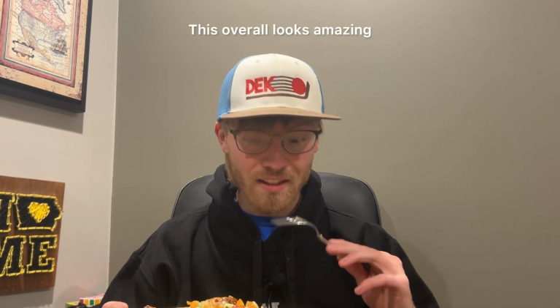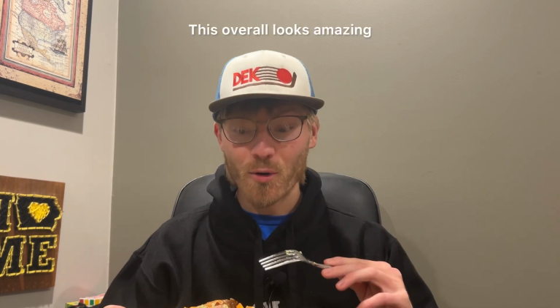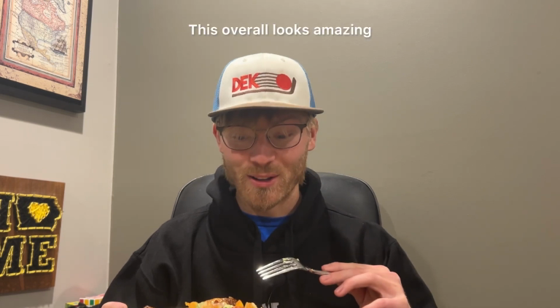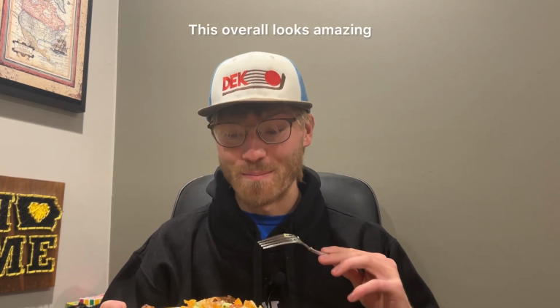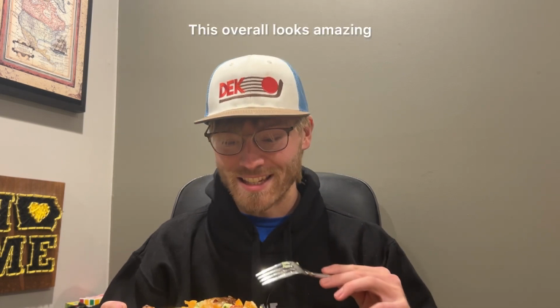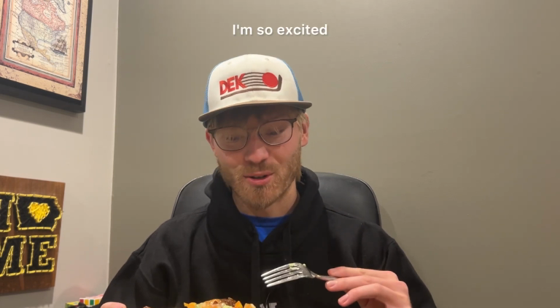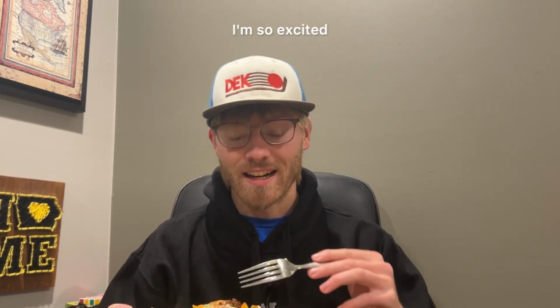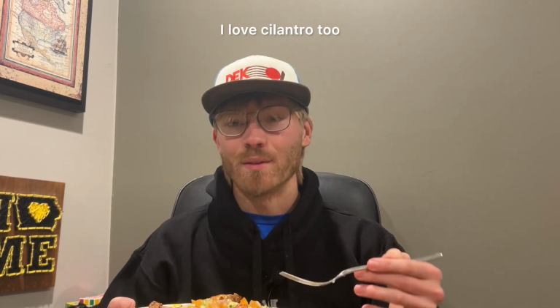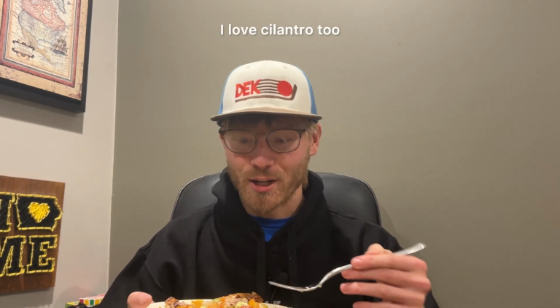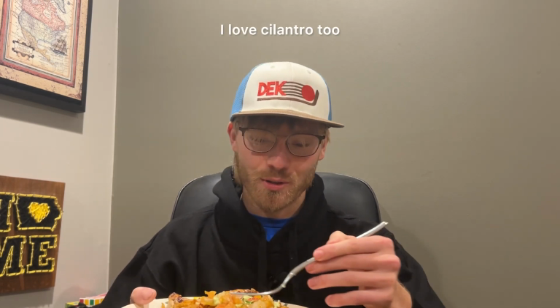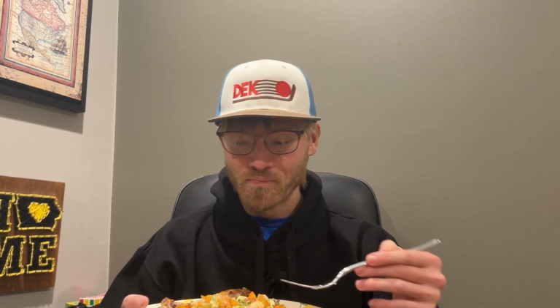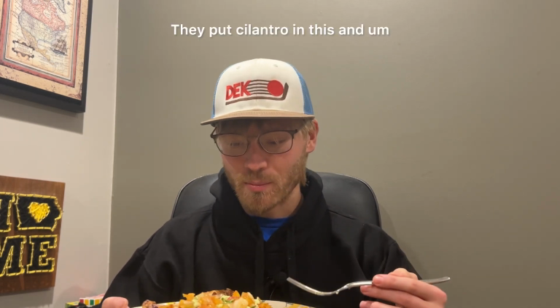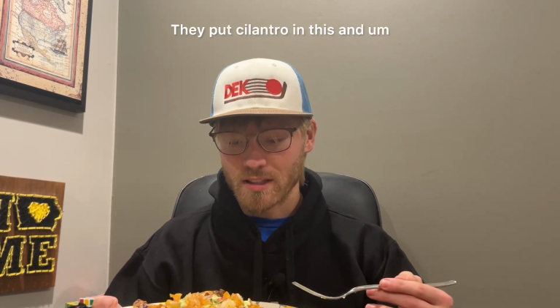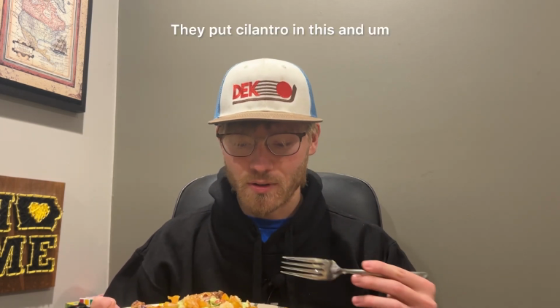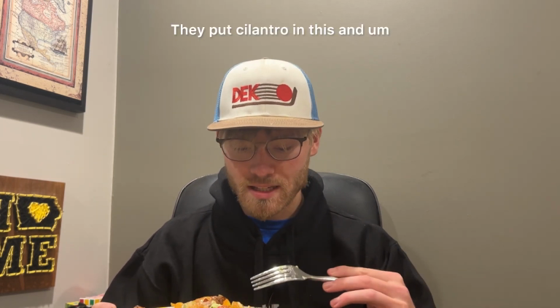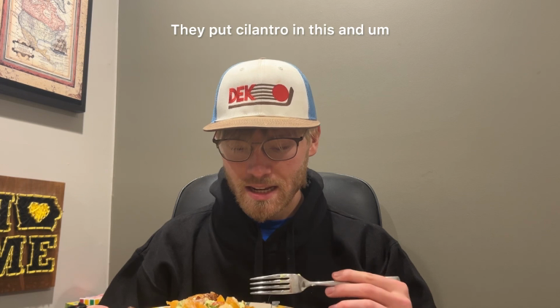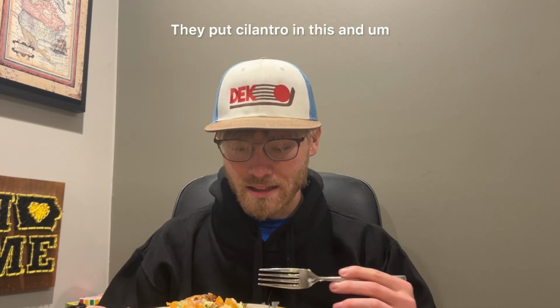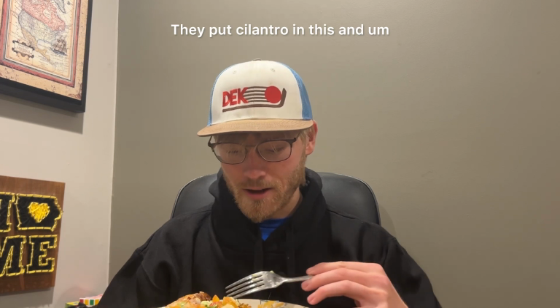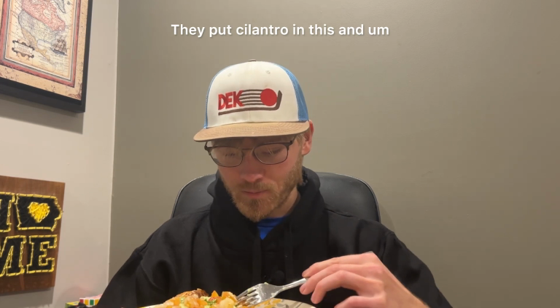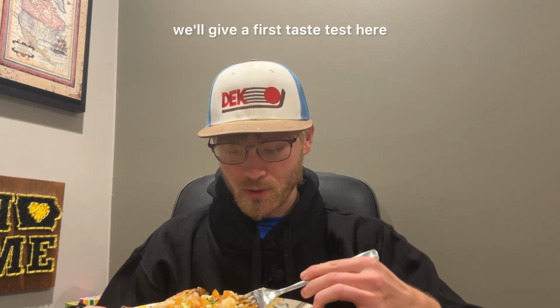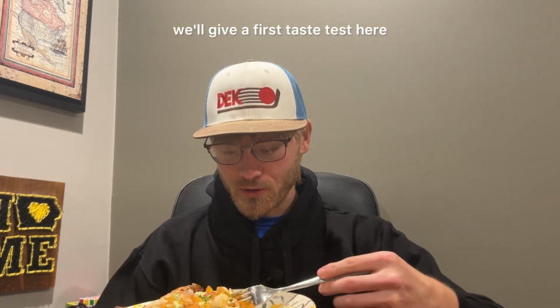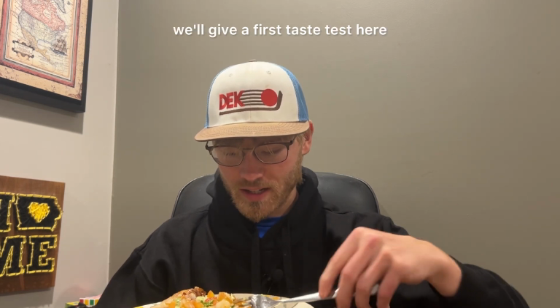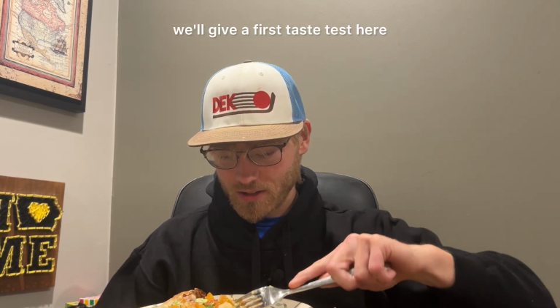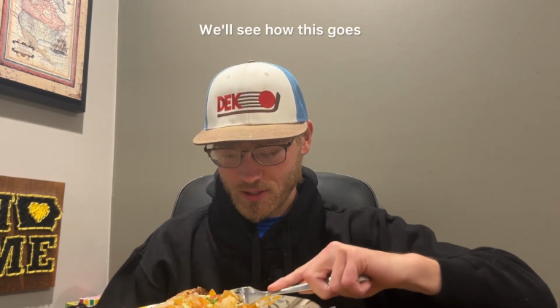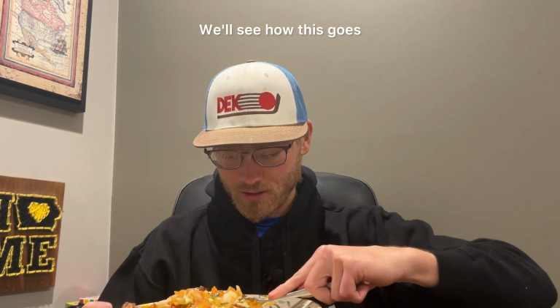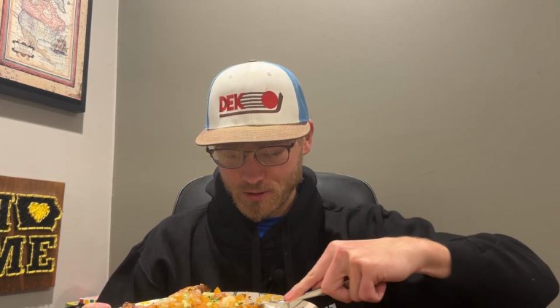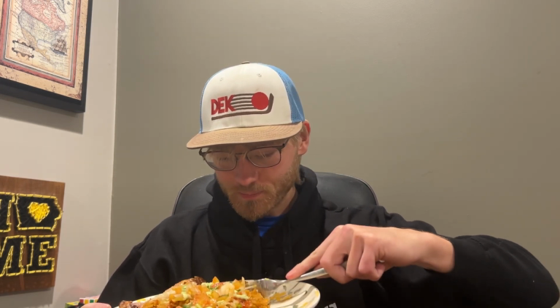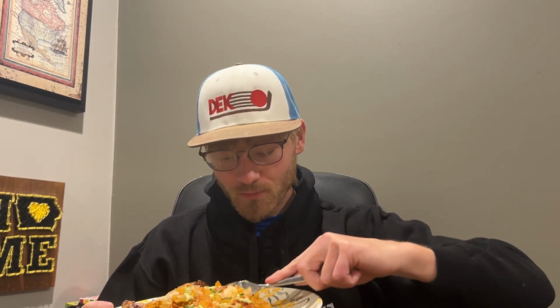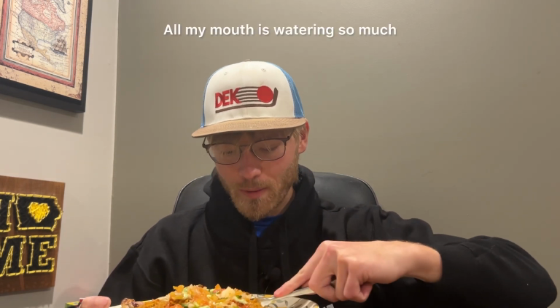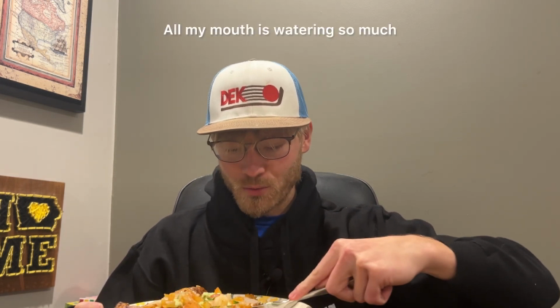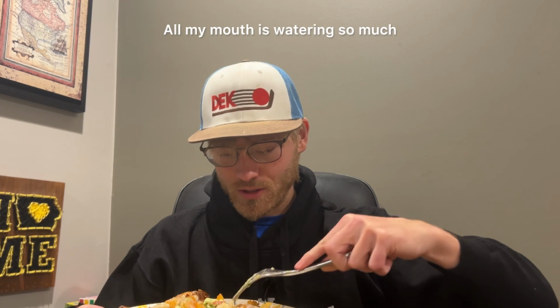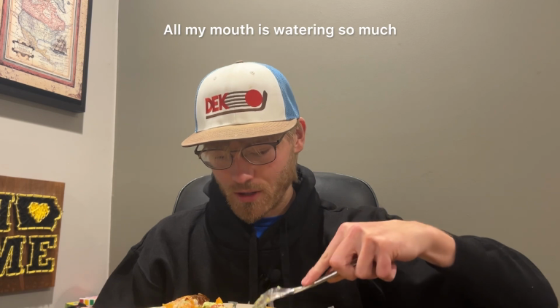This overall looks amazing, I'm so excited. I love cilantro too — they put cilantro in this. We'll give it a first taste test here and see how this goes. Oh, my mouth is watering so much.